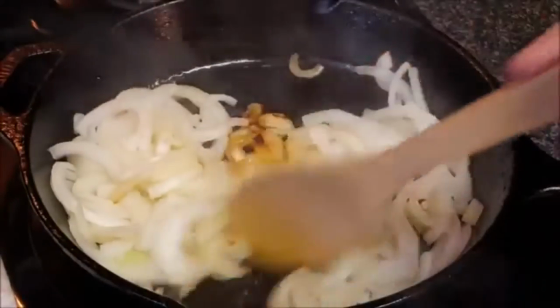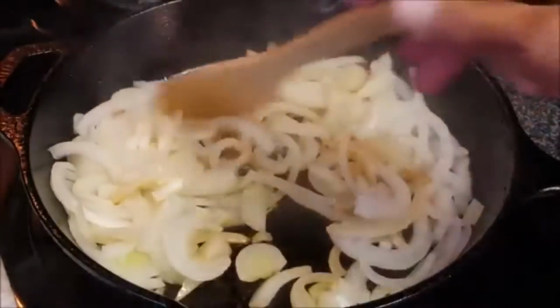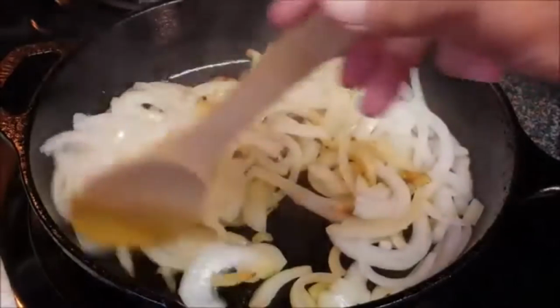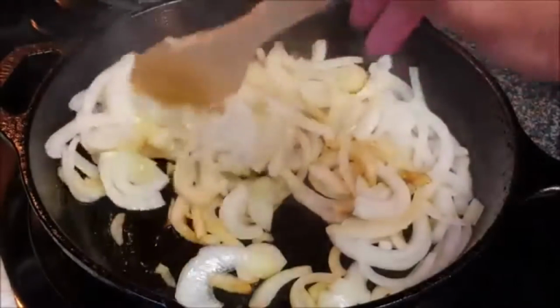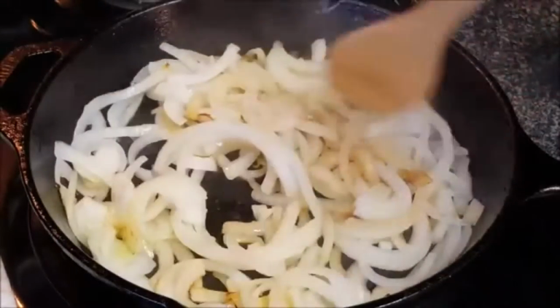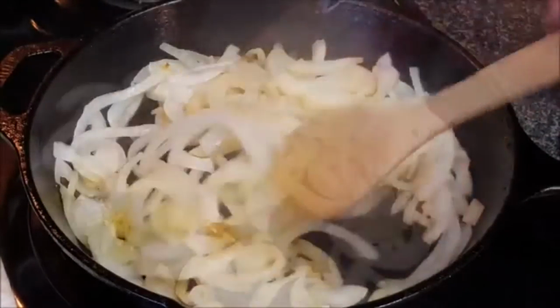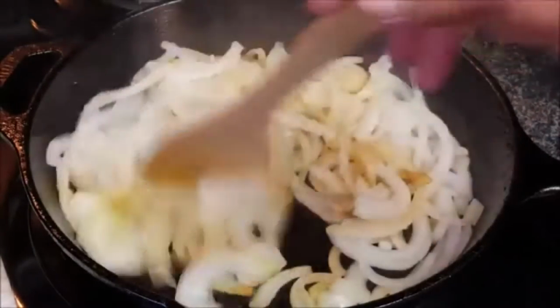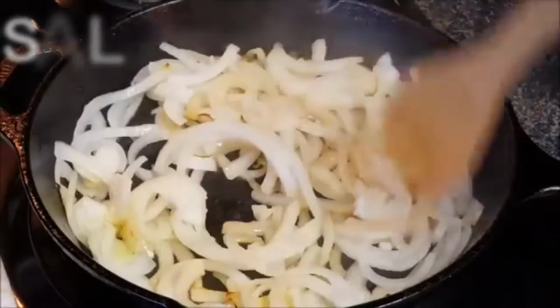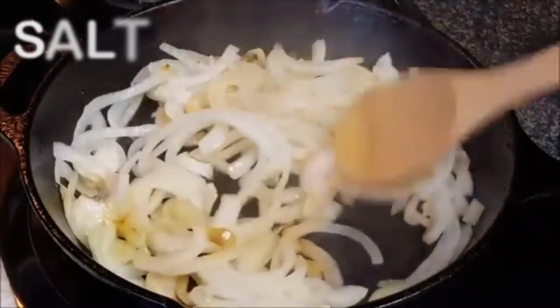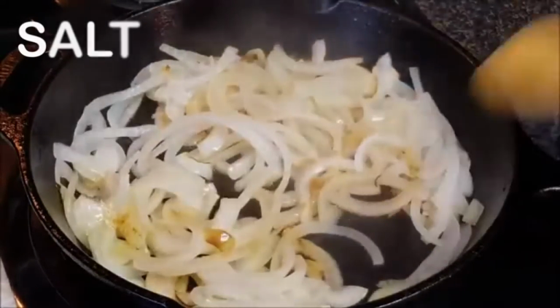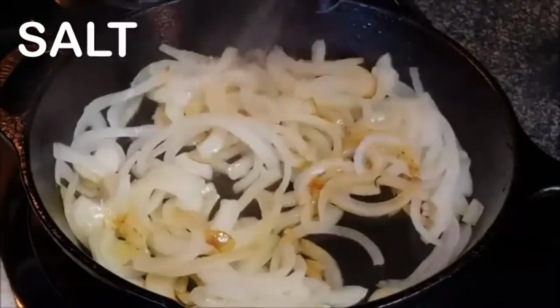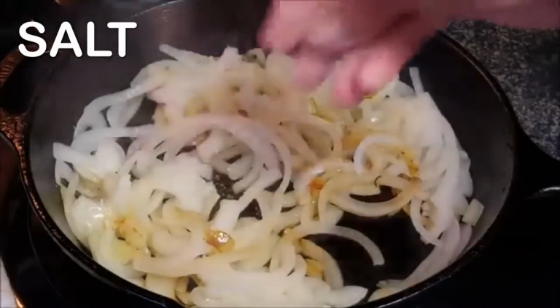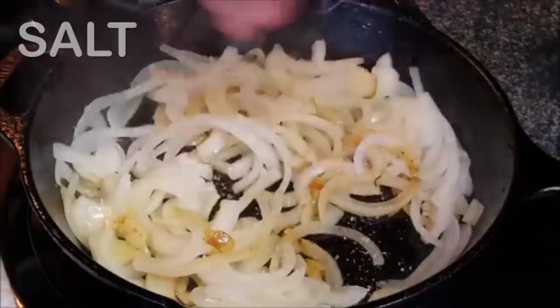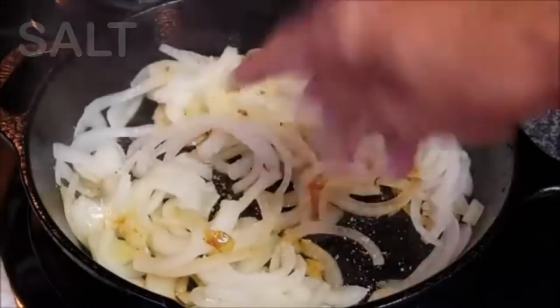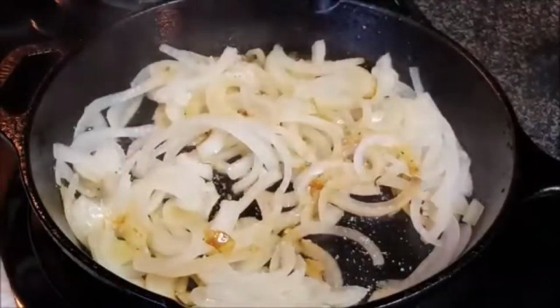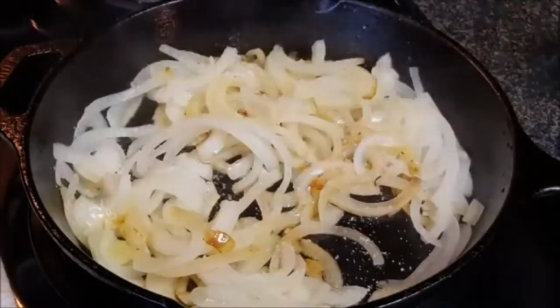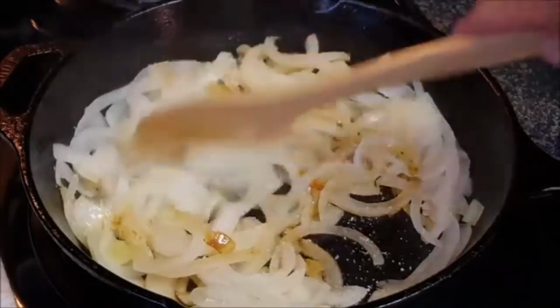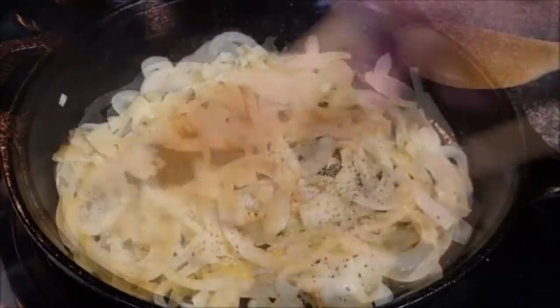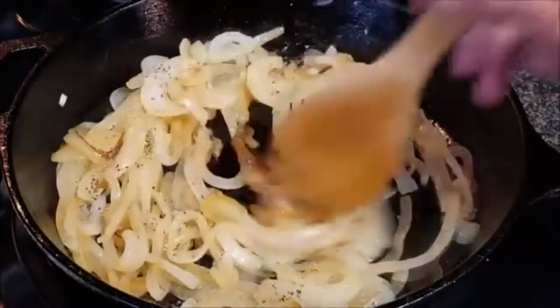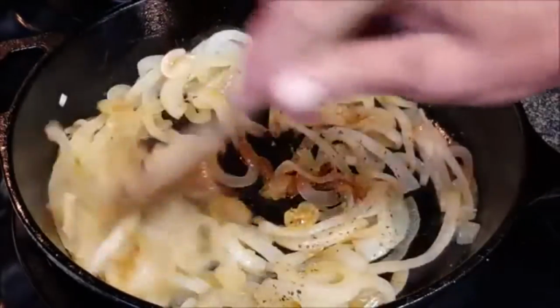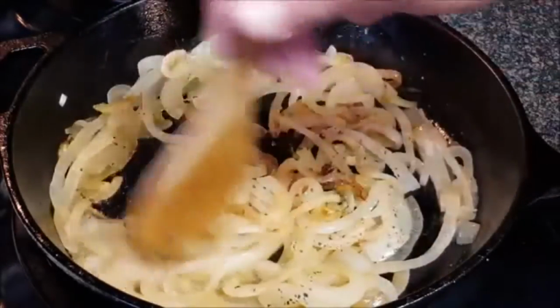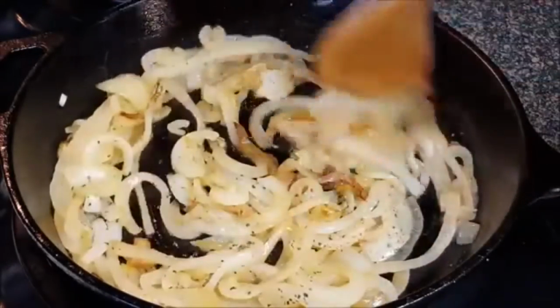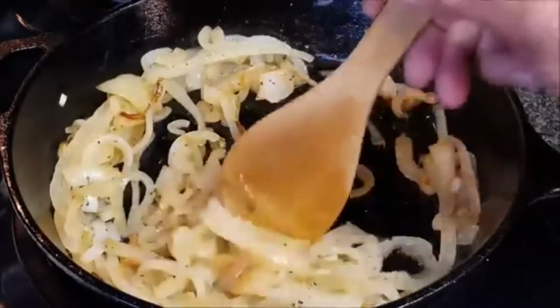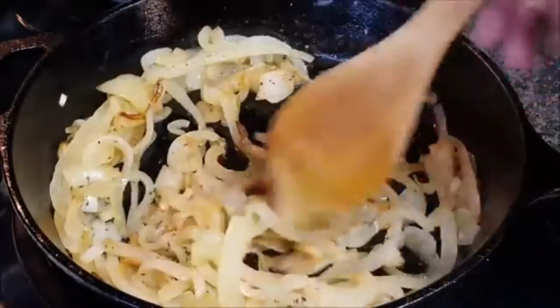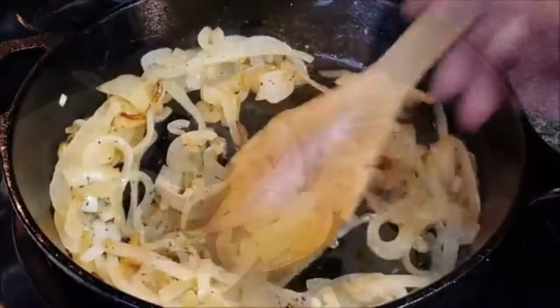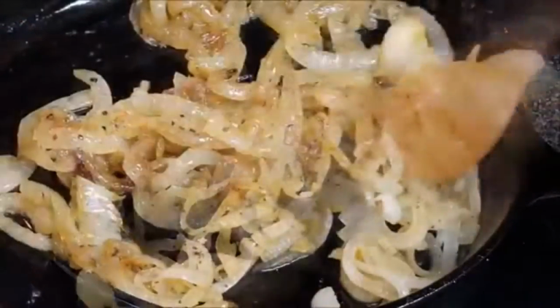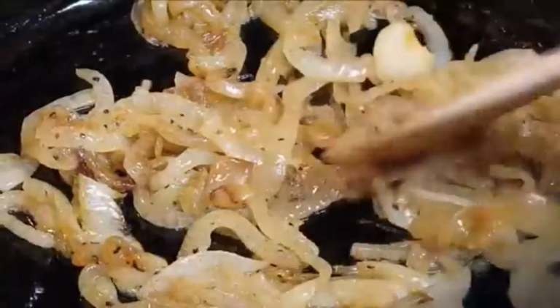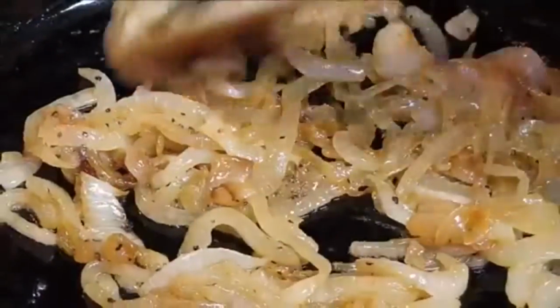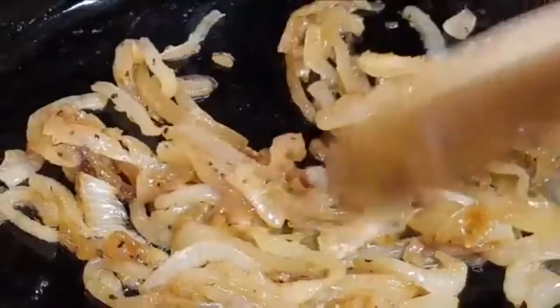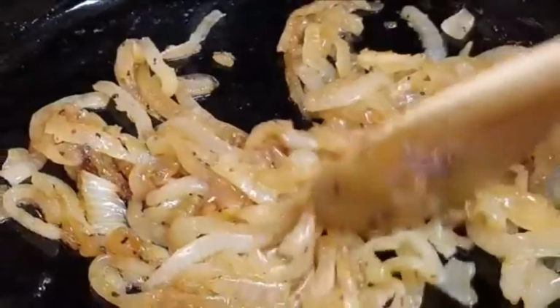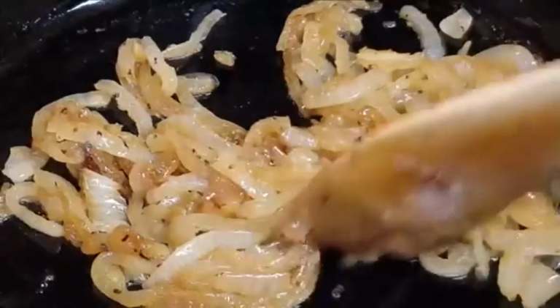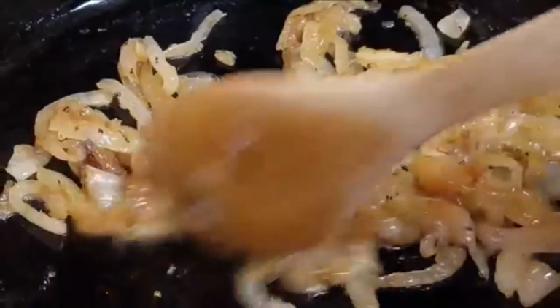You'll notice that they'll start turning a little bit darker as they cook. Add a little salt to help them sweat, and continue cooking, stirring occasionally, until your onions are really soft and caramelized. Then just set them aside.